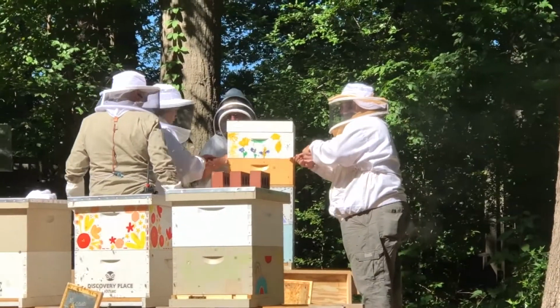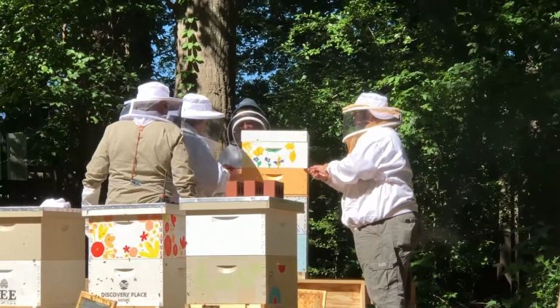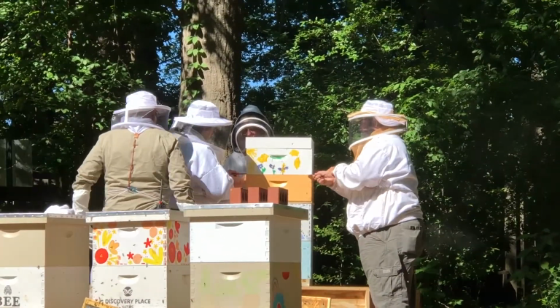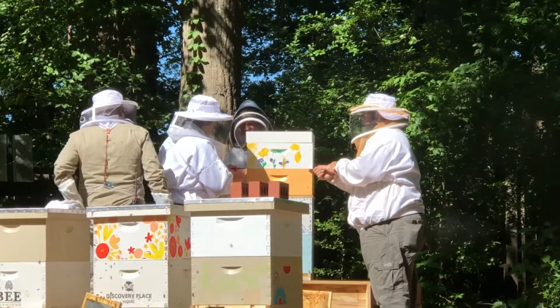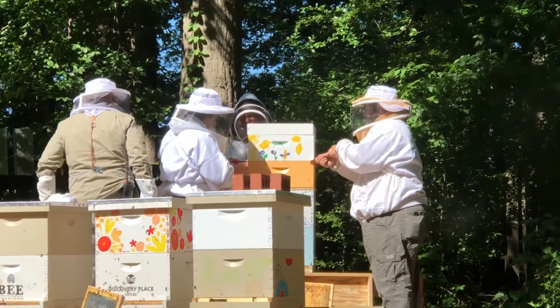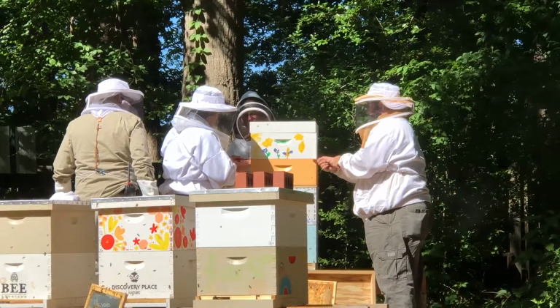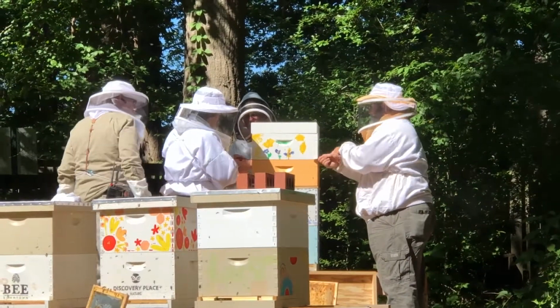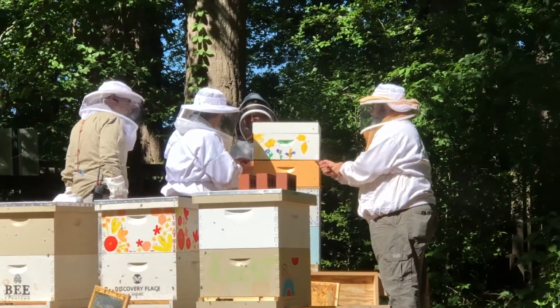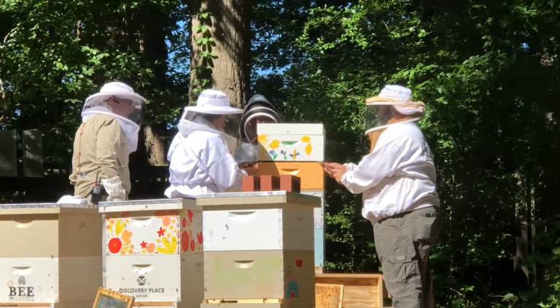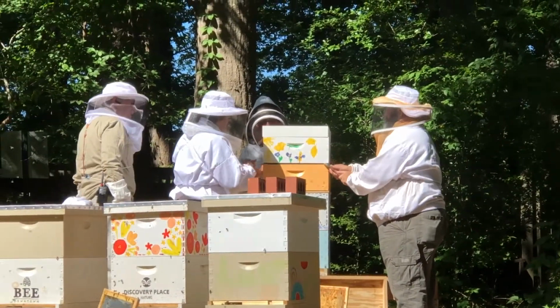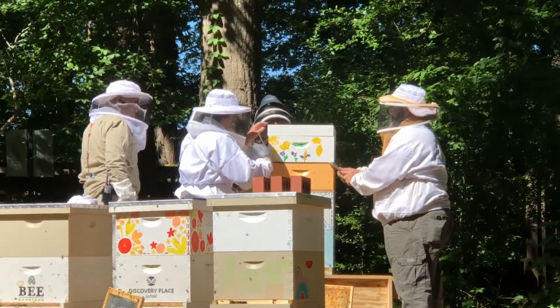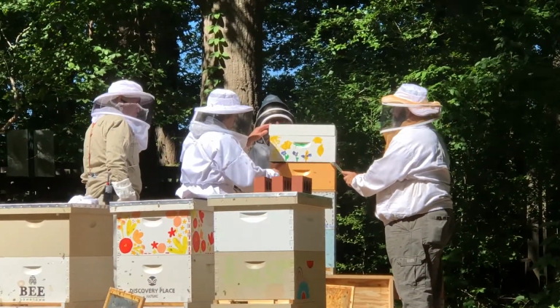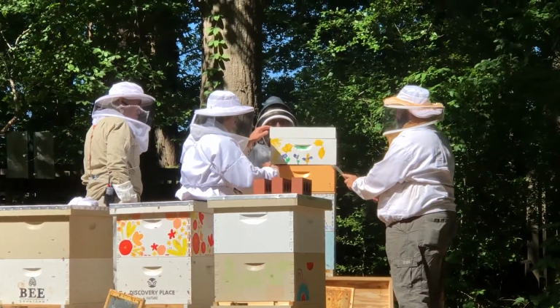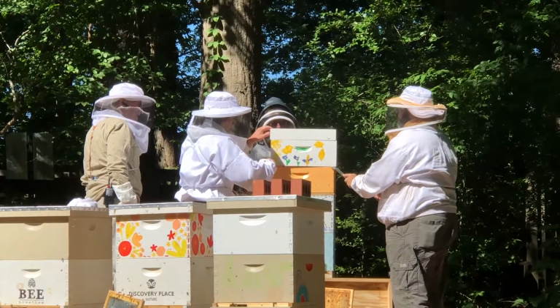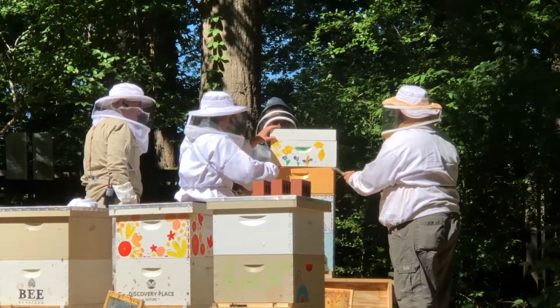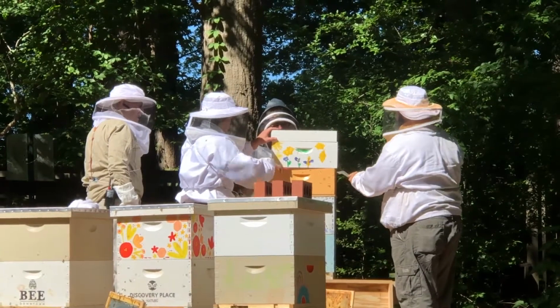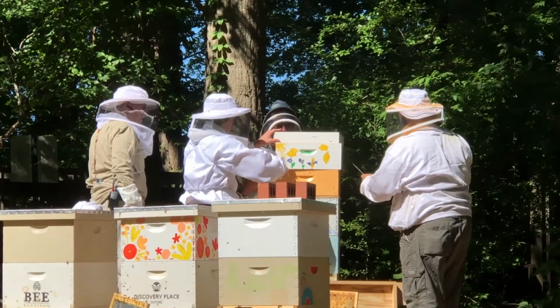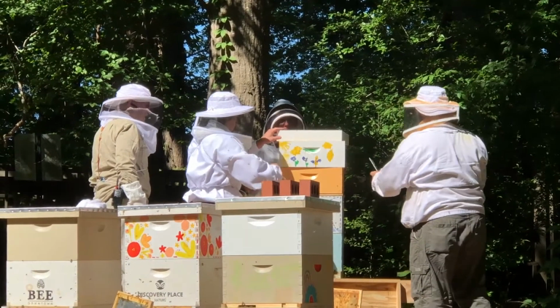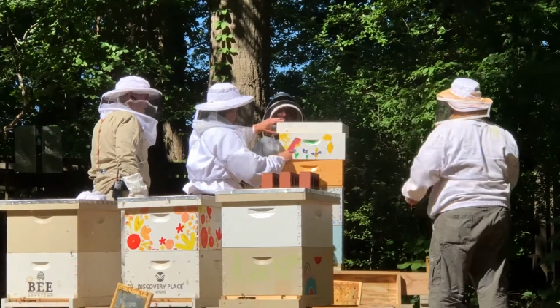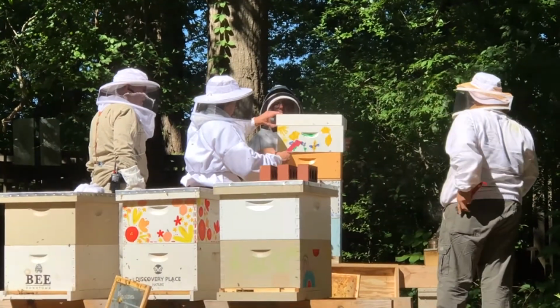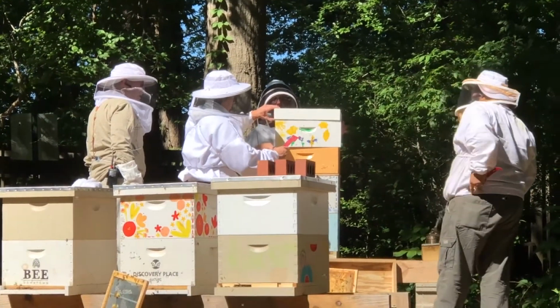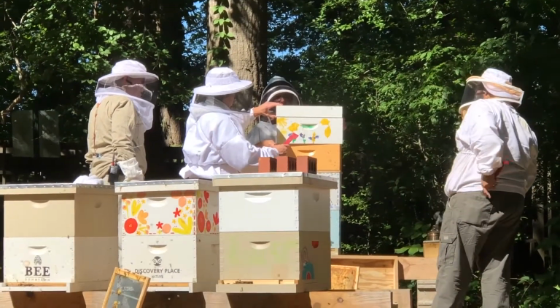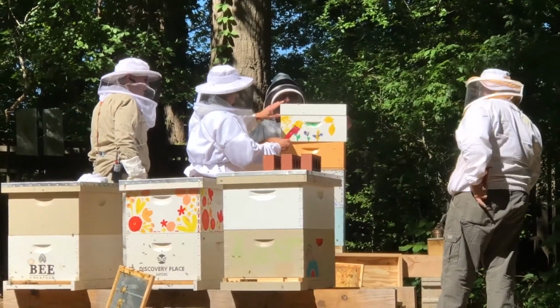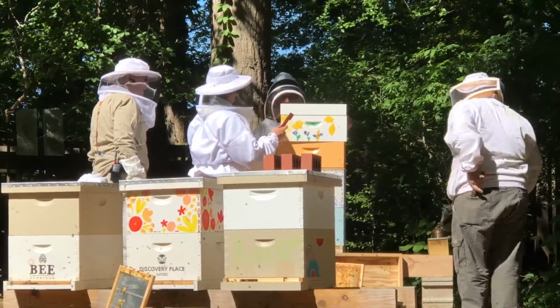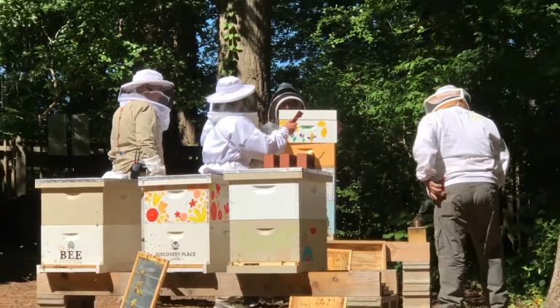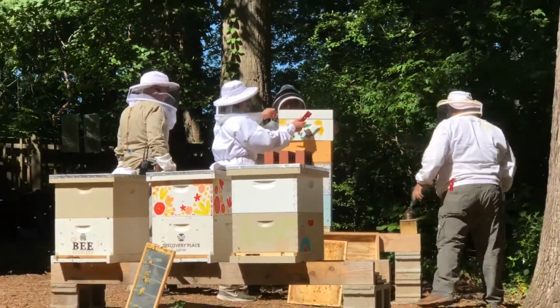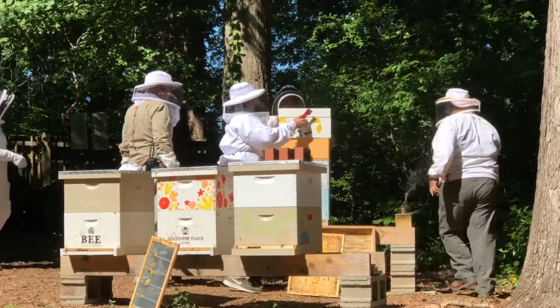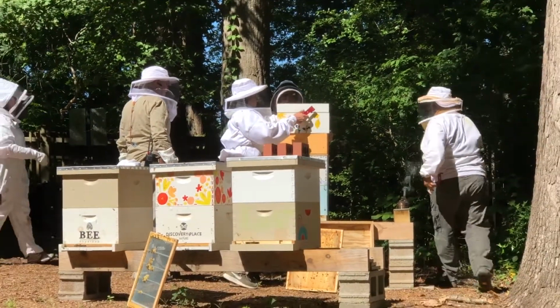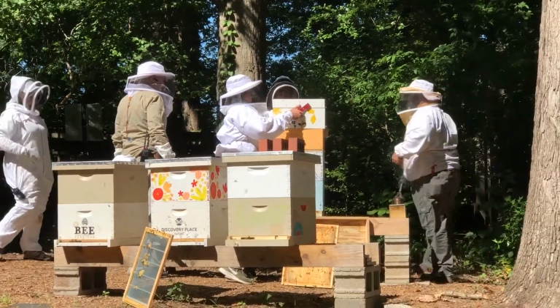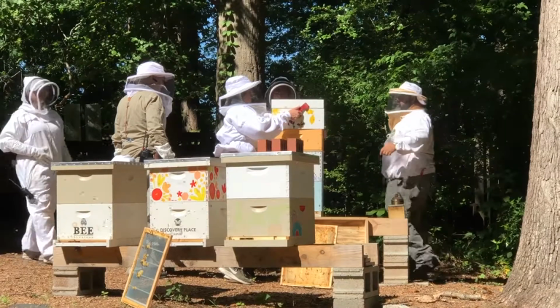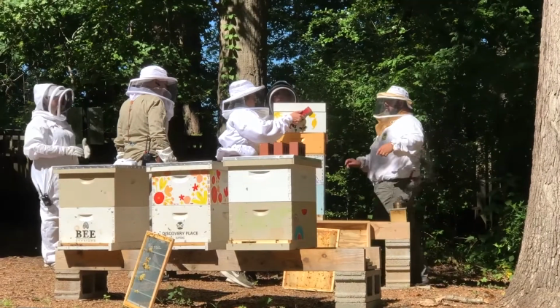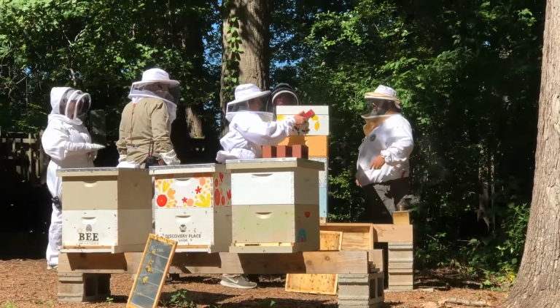Today's an exciting time for Discovery Place Nature — we are harvesting our very first honey. As you can see, we're taking the honey supers, the smaller boxes, off the top of the hive, which is where the bees have stored honey.